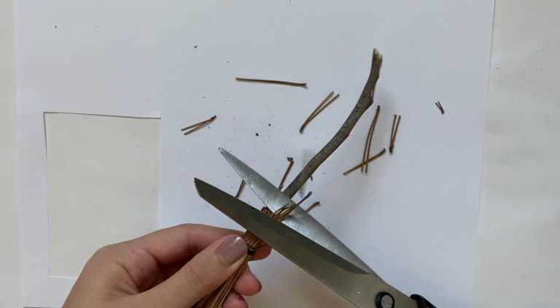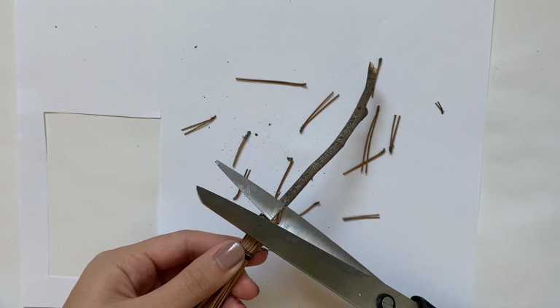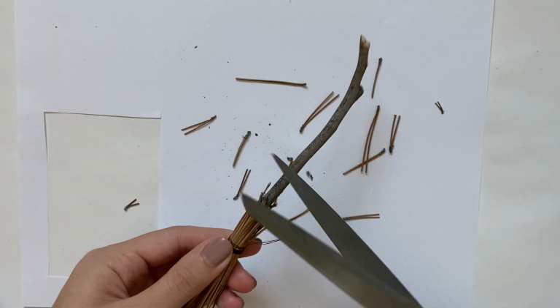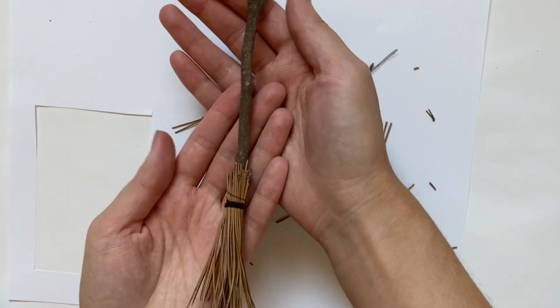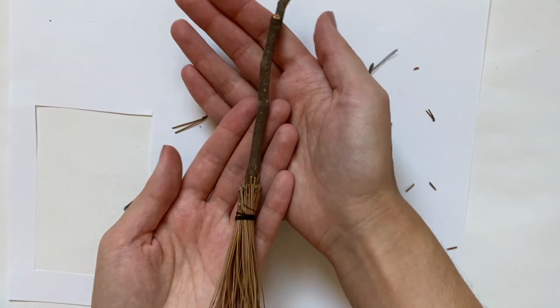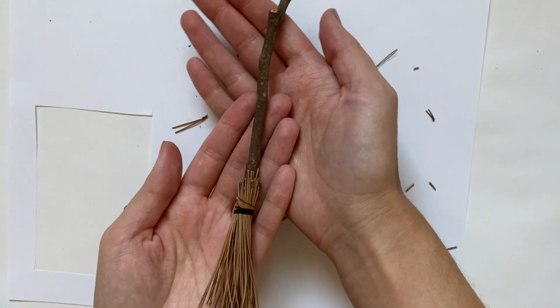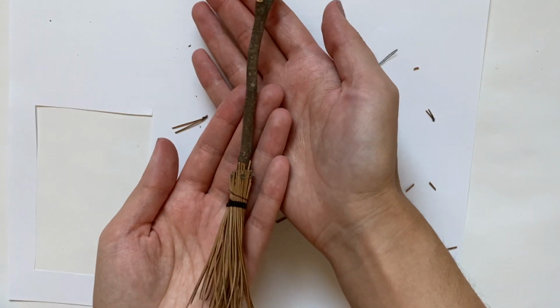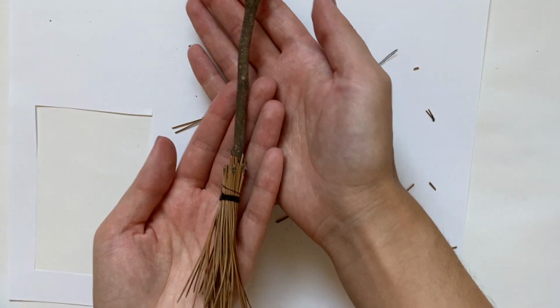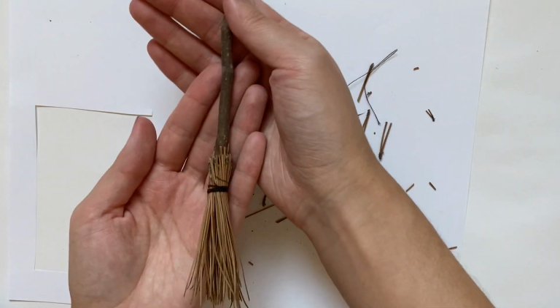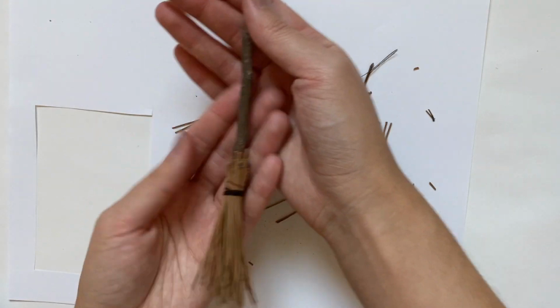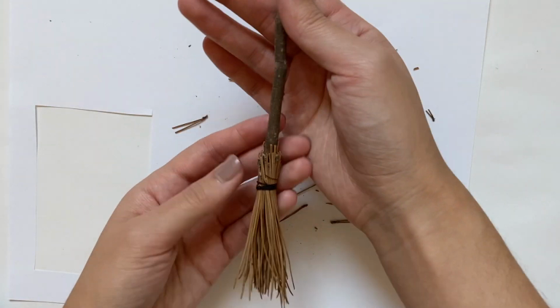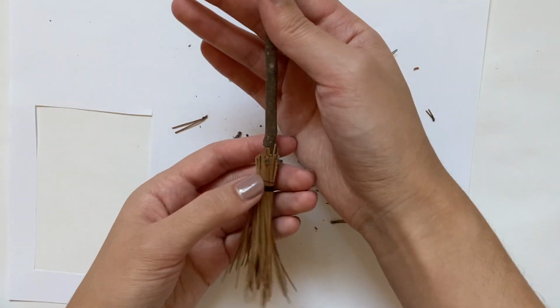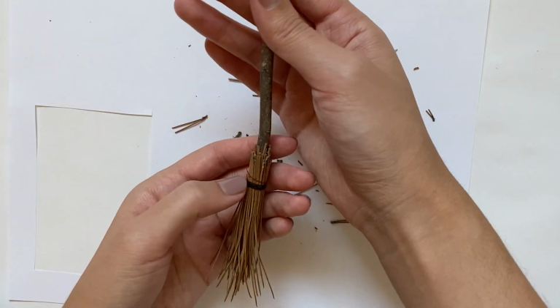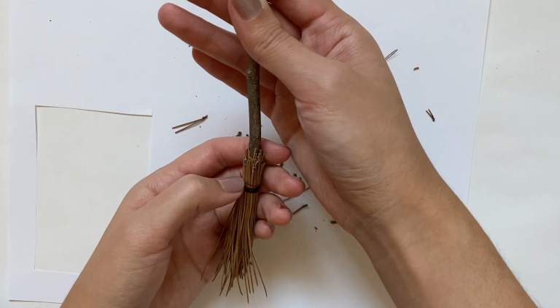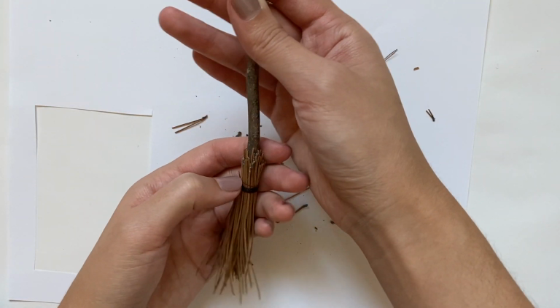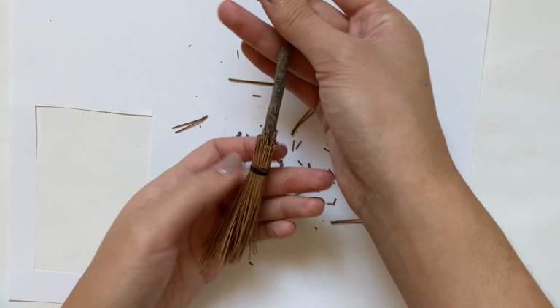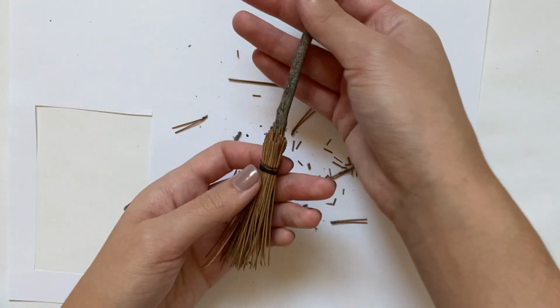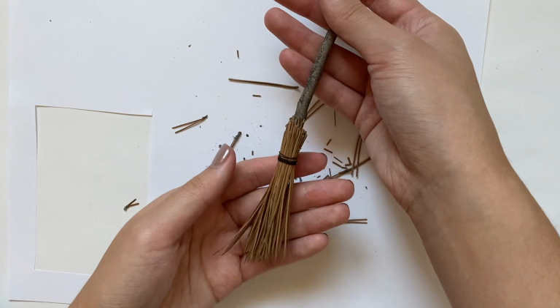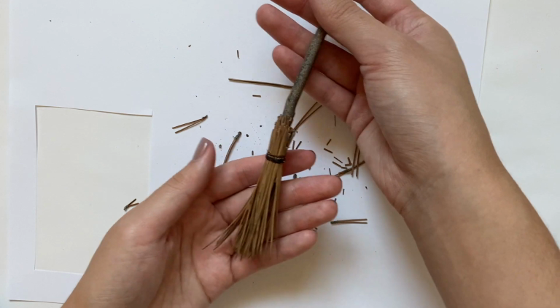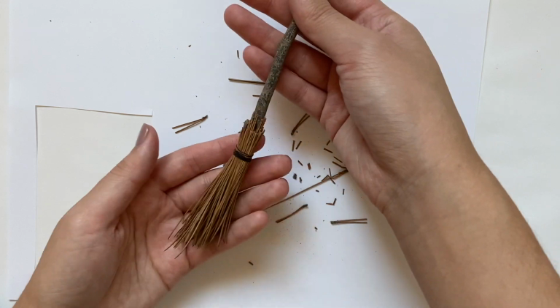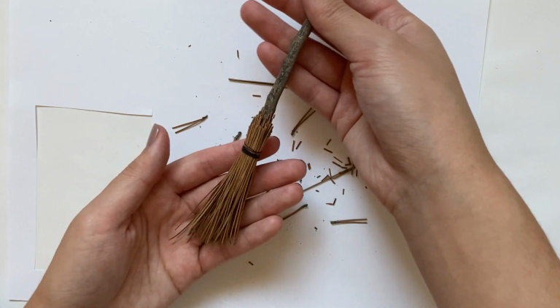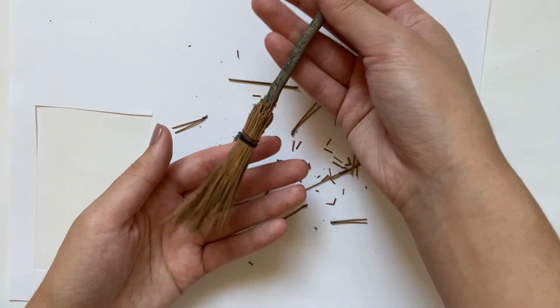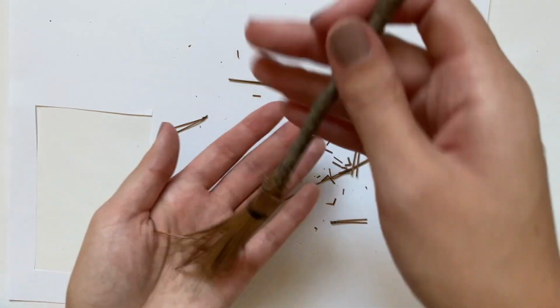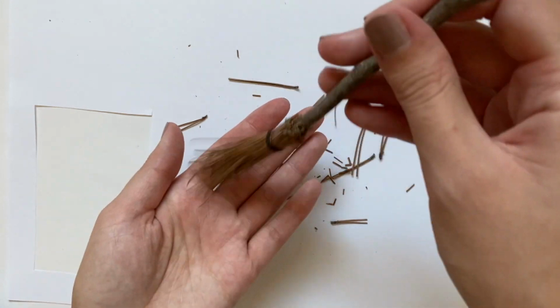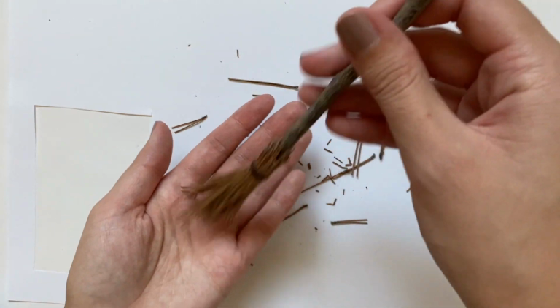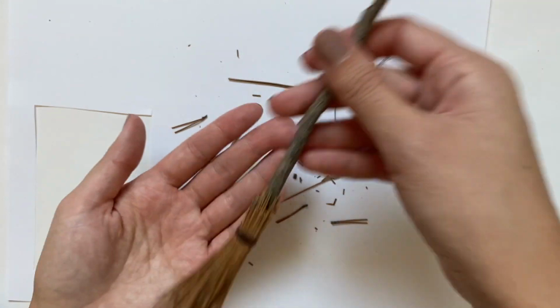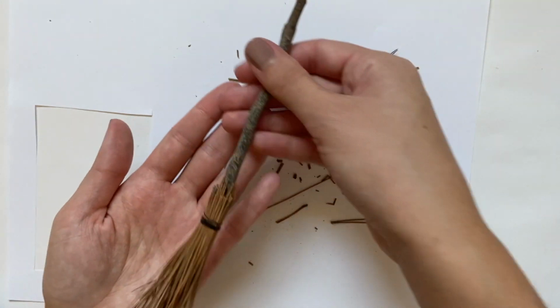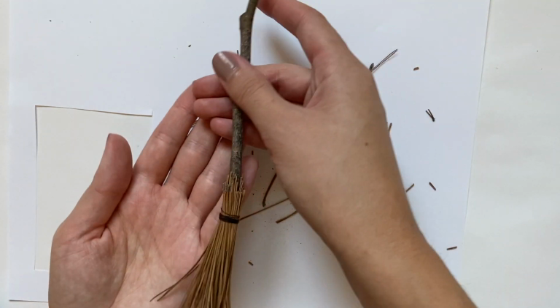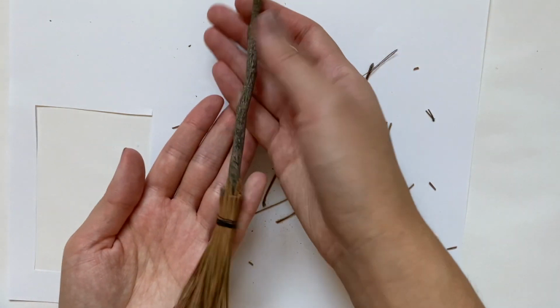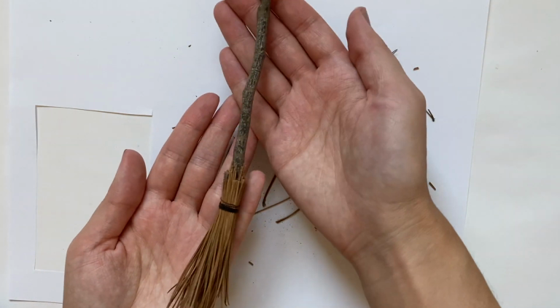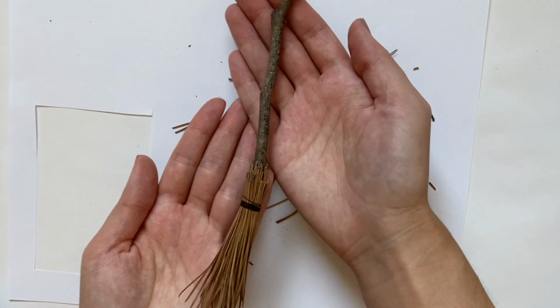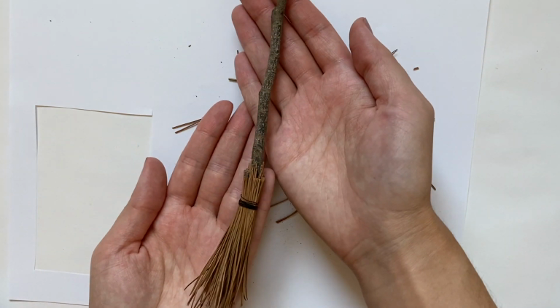Here is how it looks in the end. I think it turned out really good, though it's a little small — maybe I should have used a bigger stick.